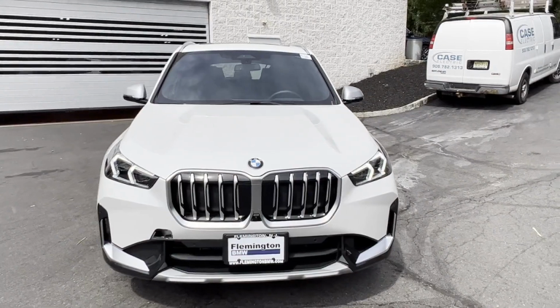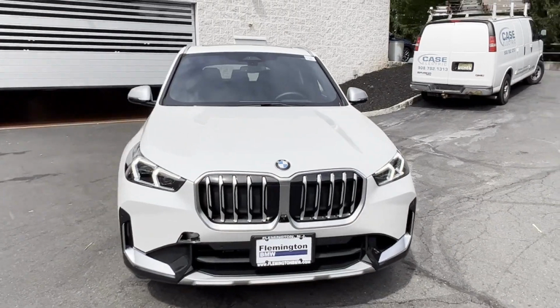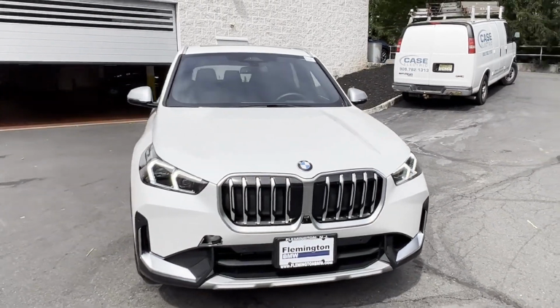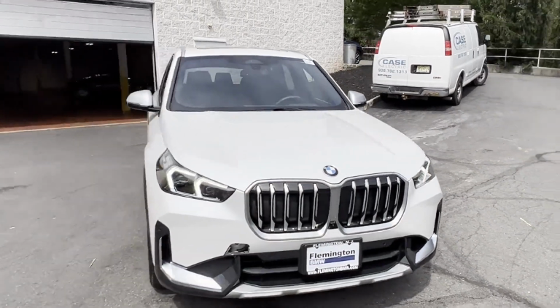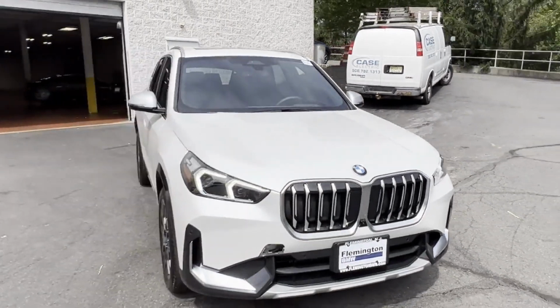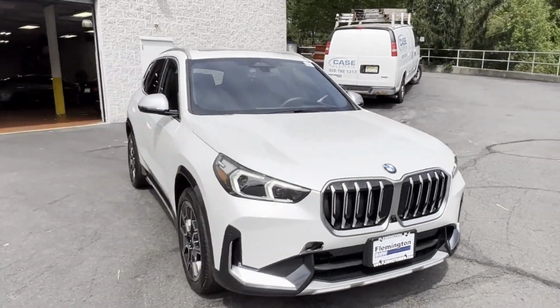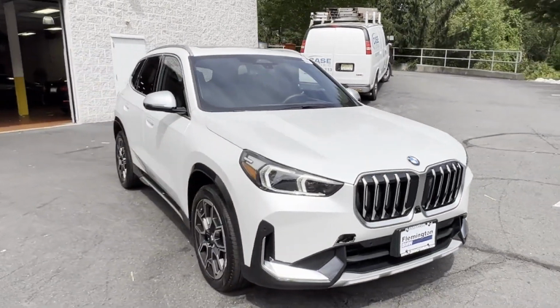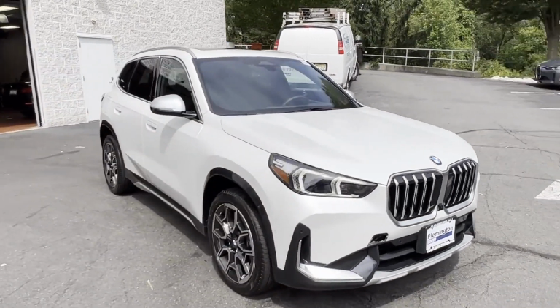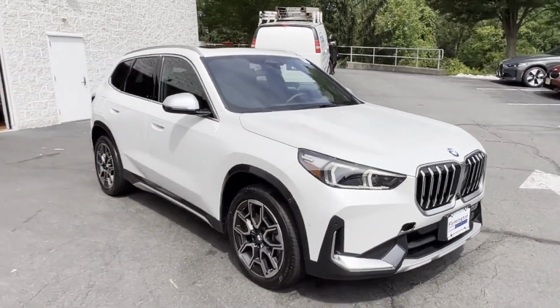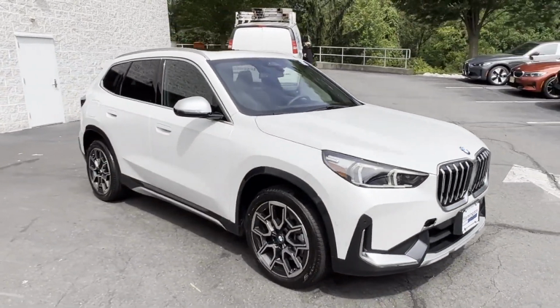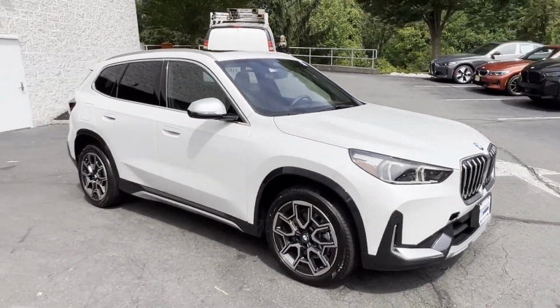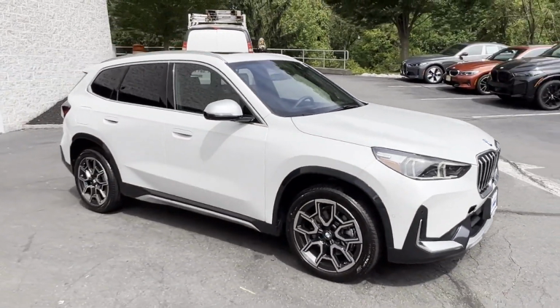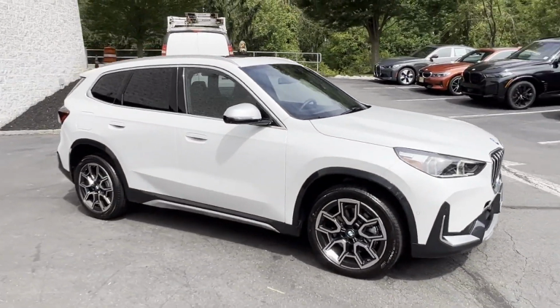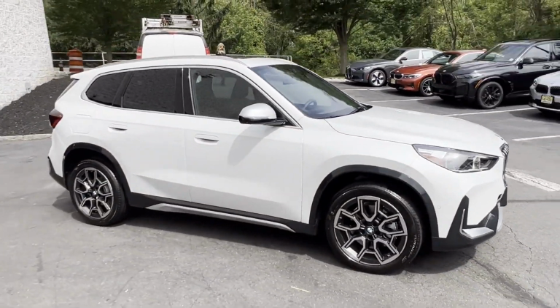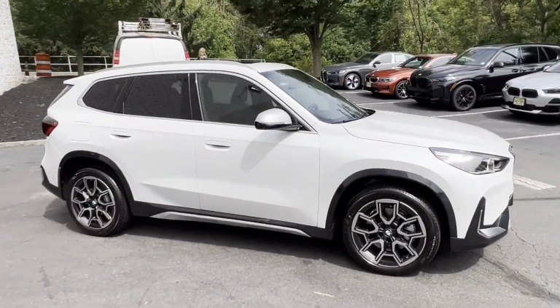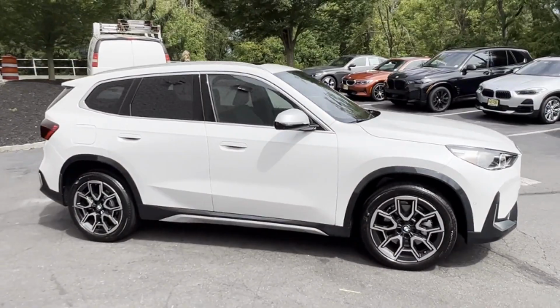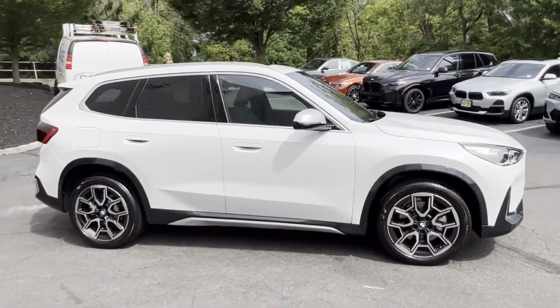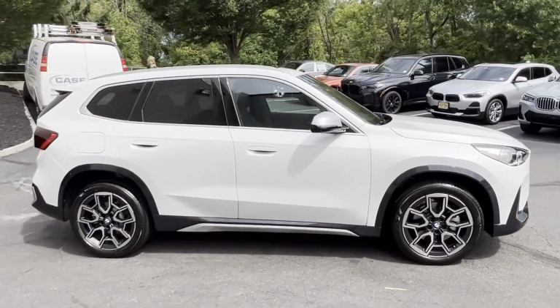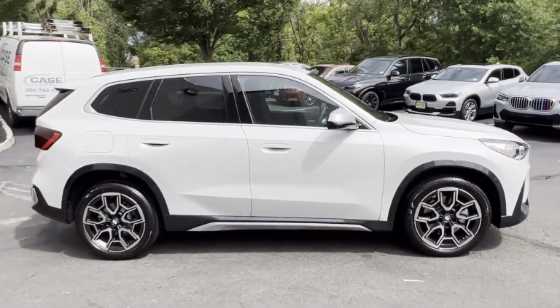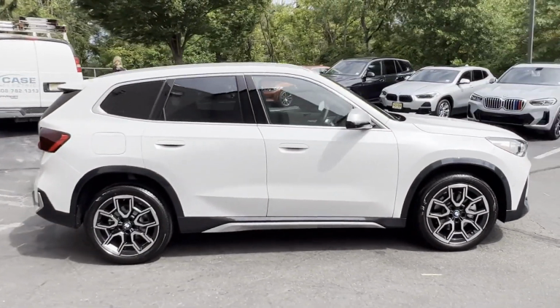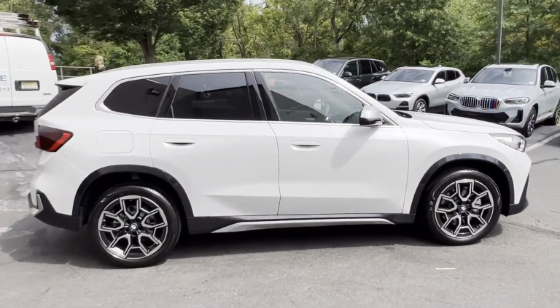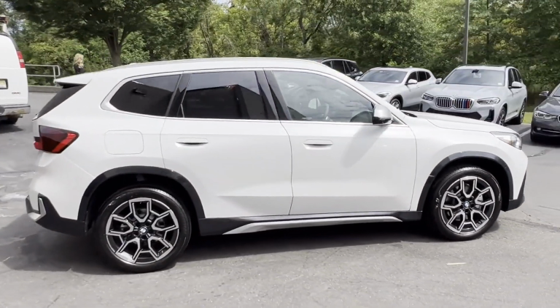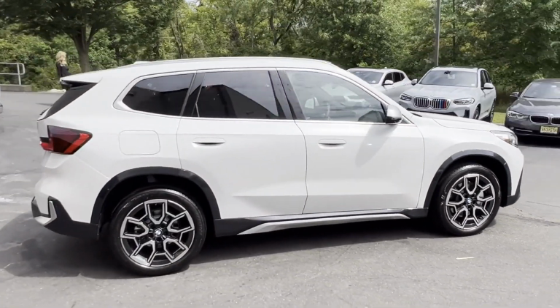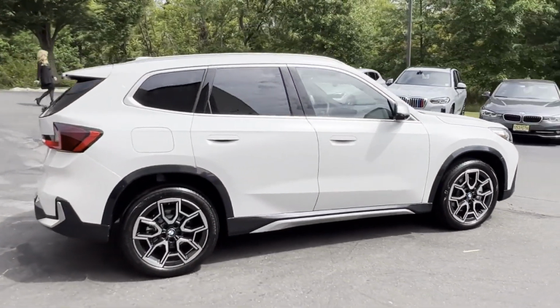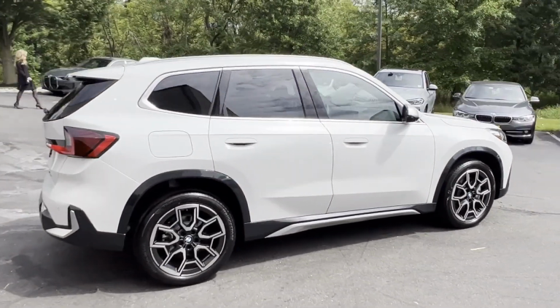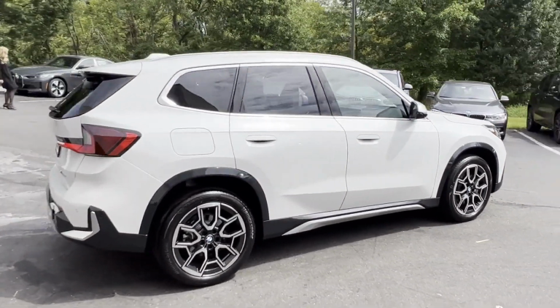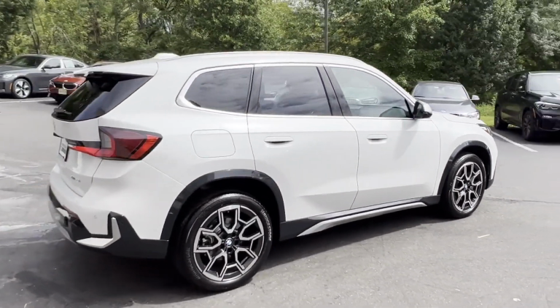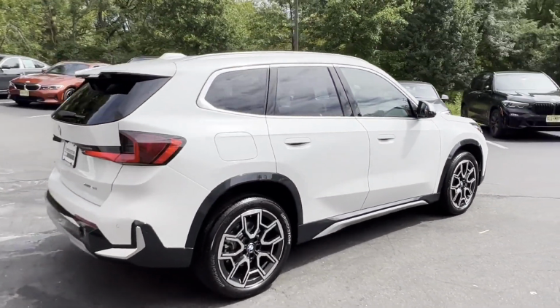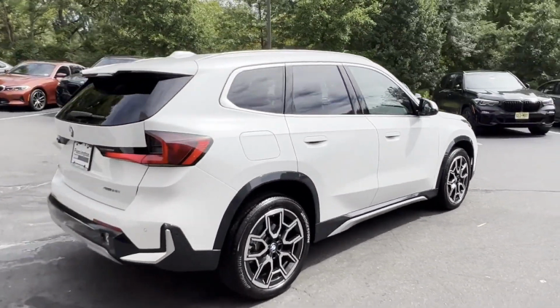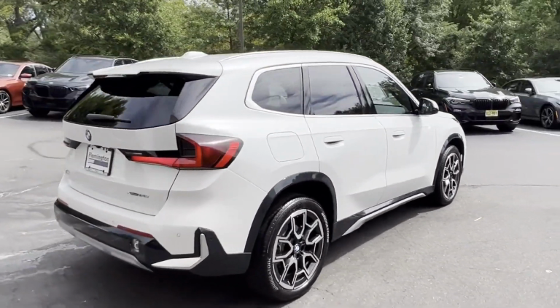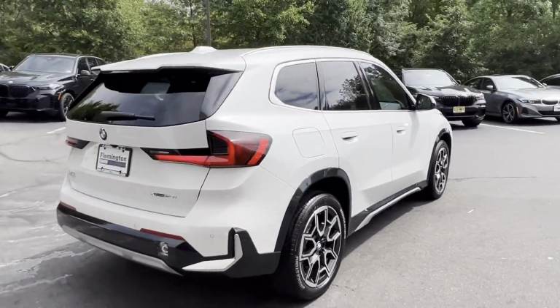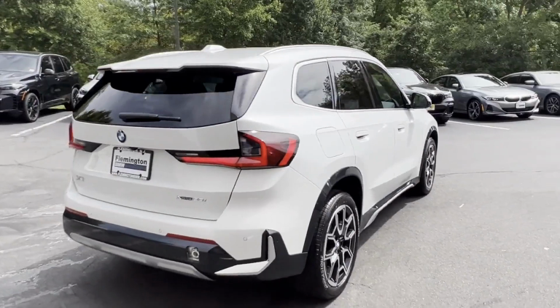2023 BMW X1, with less than 1,000 miles on the odometer. This SUV offers space as well as power and performance.